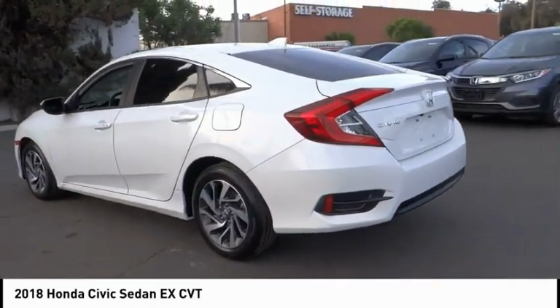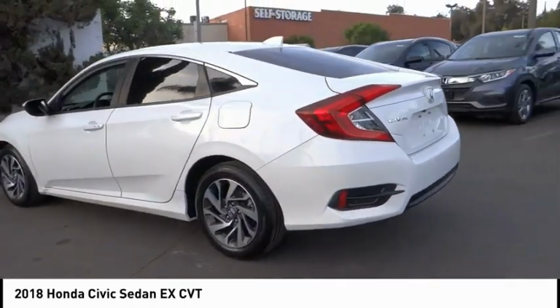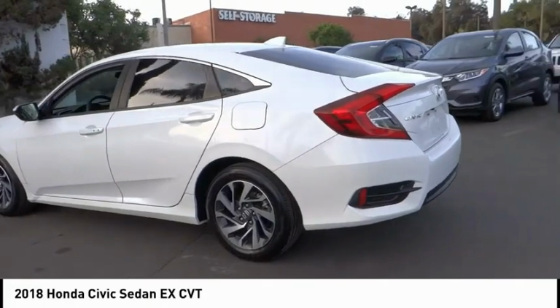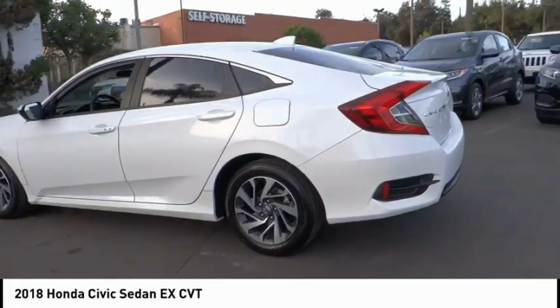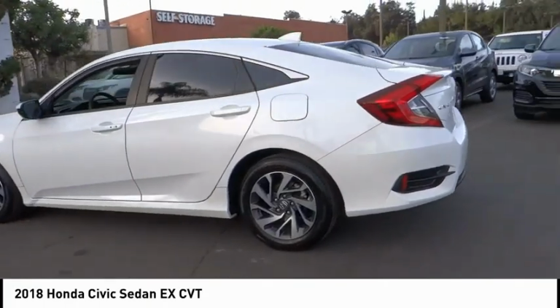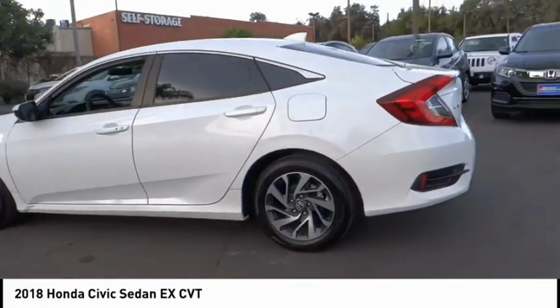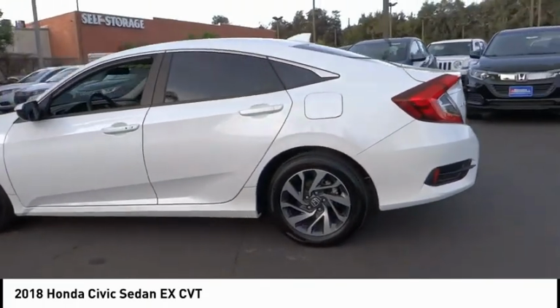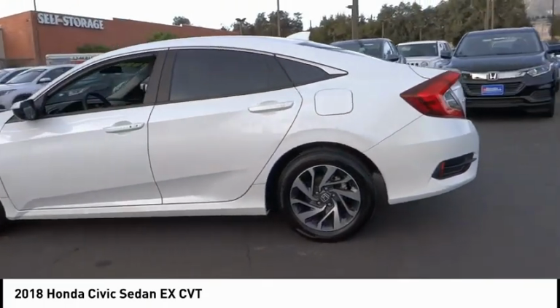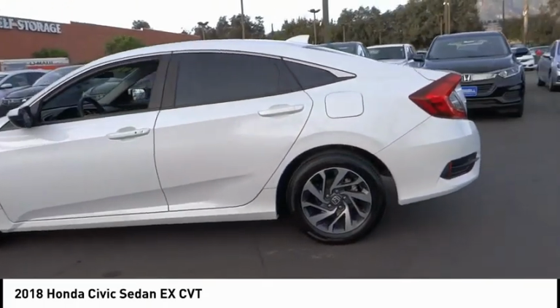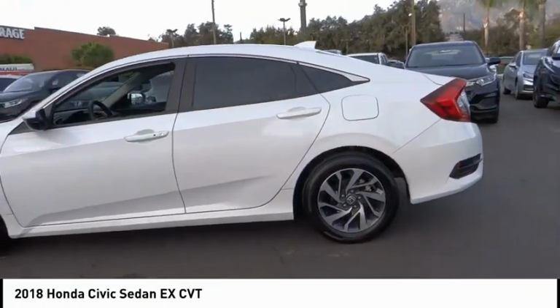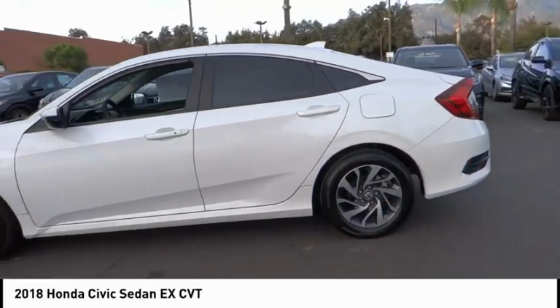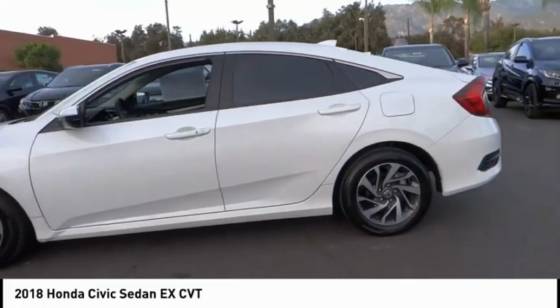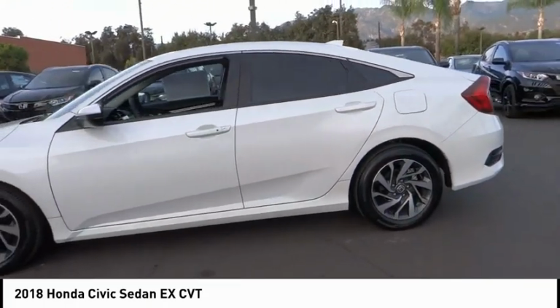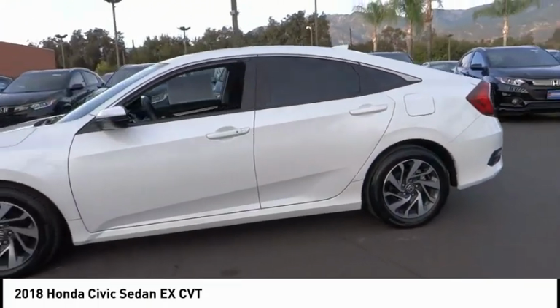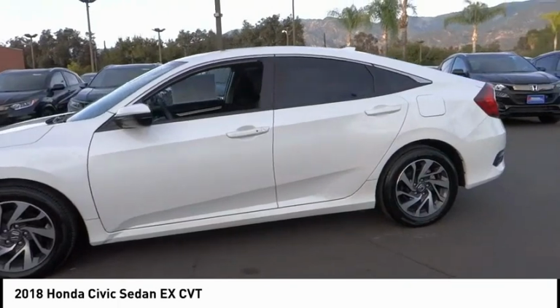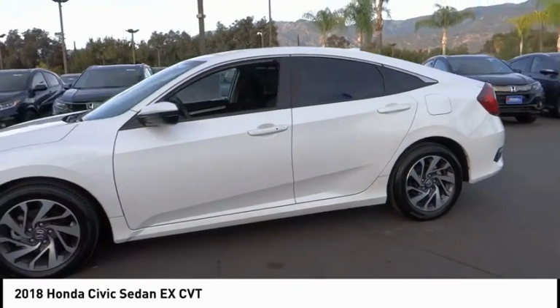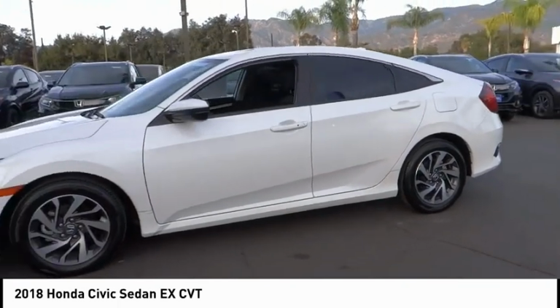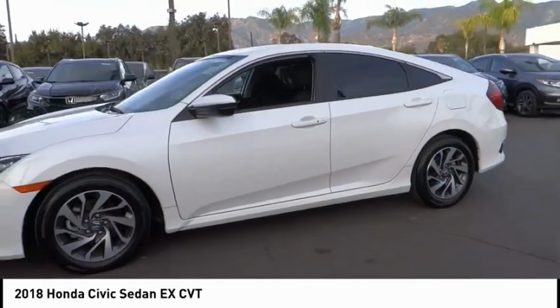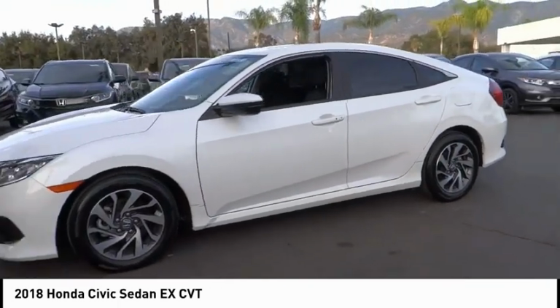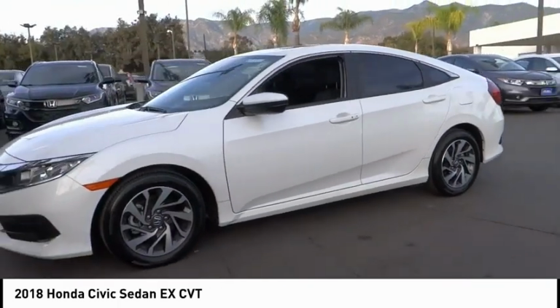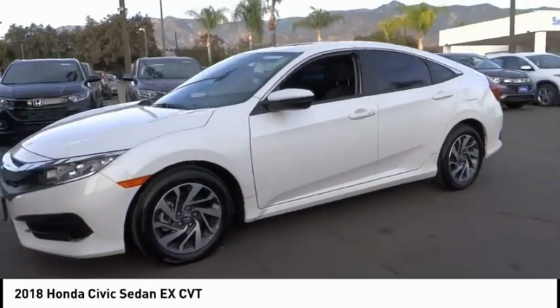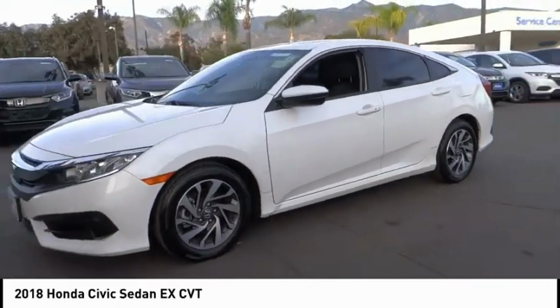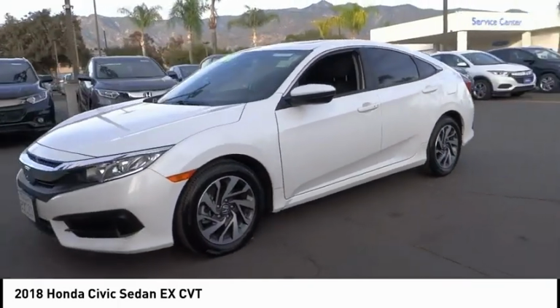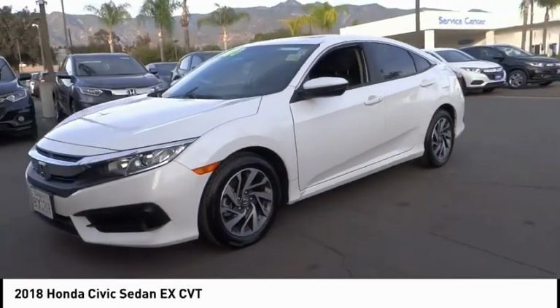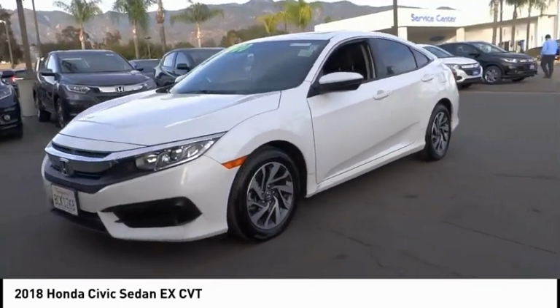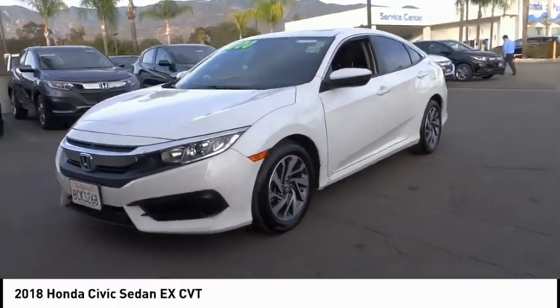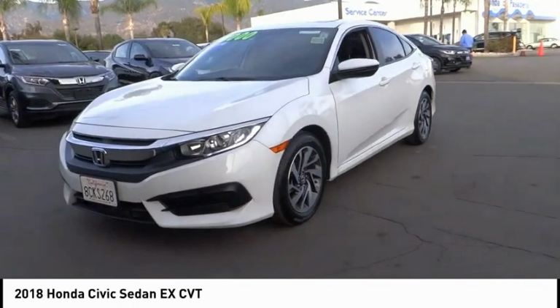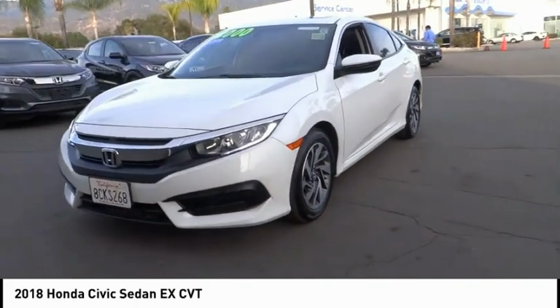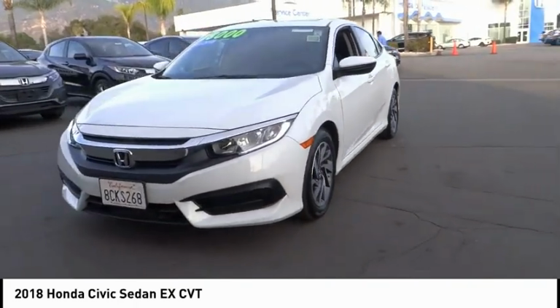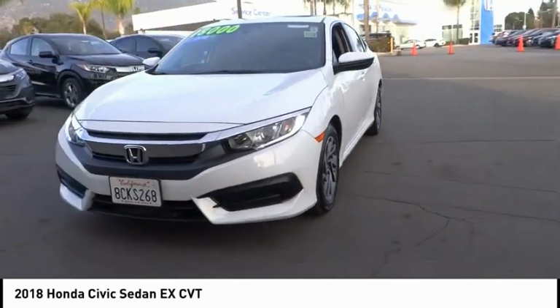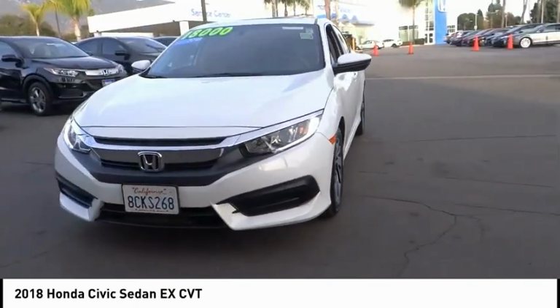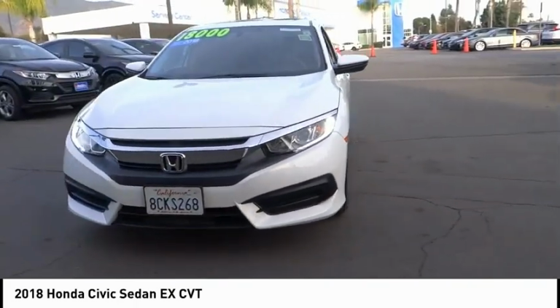Remote keyless entry, power moonroof, four-wheel disk brakes, speed control, rear window defroster, security system. Wouldn't you look great in this vehicle? Stop in today and see for yourself.